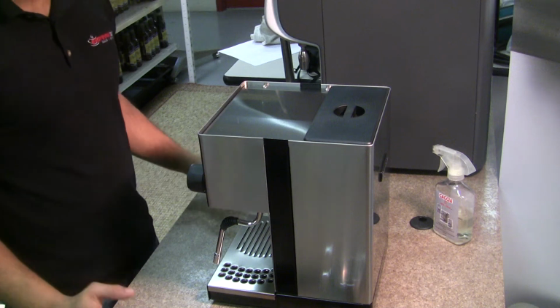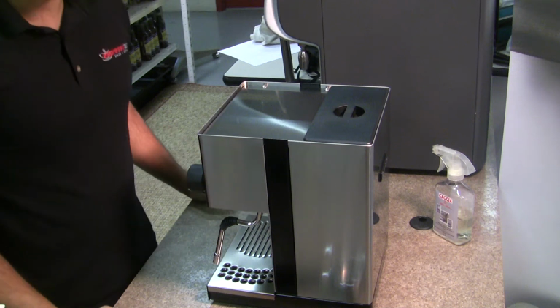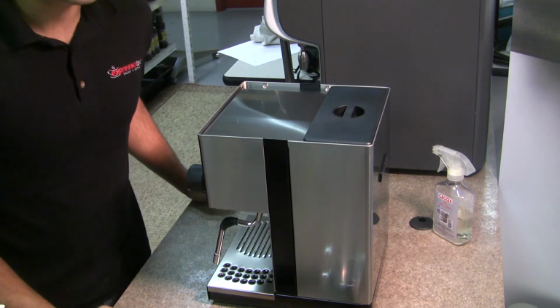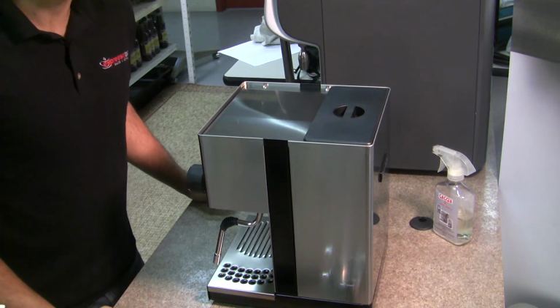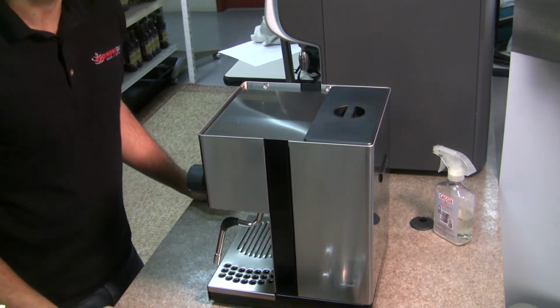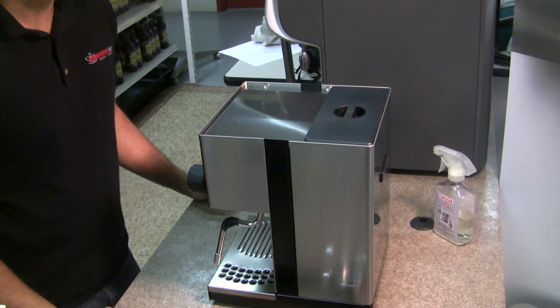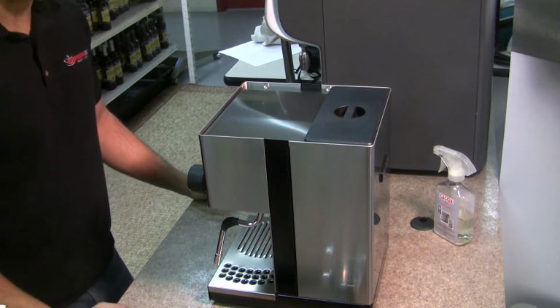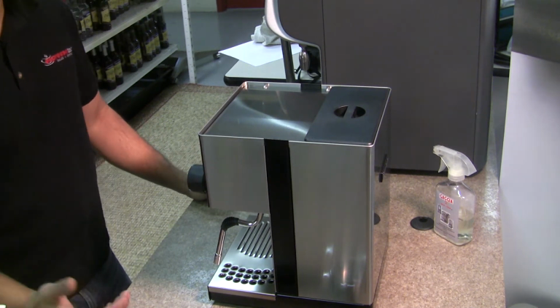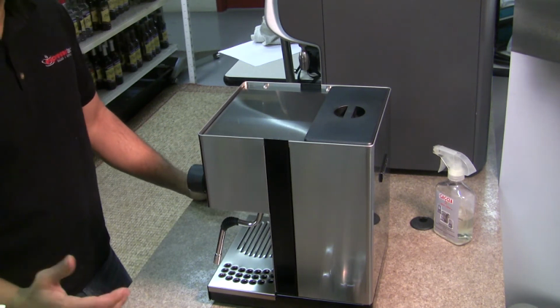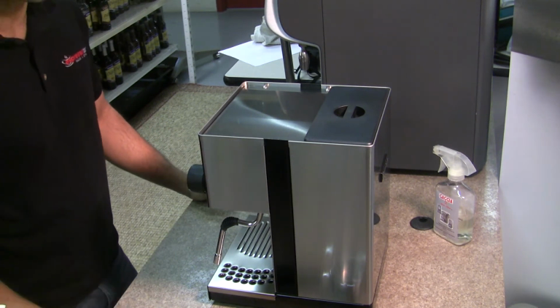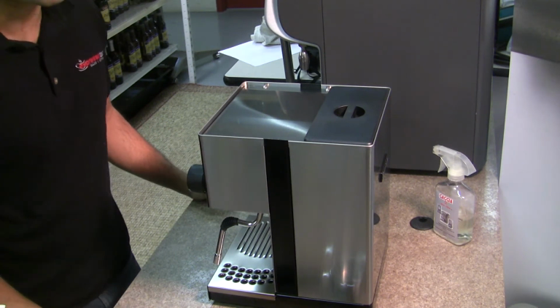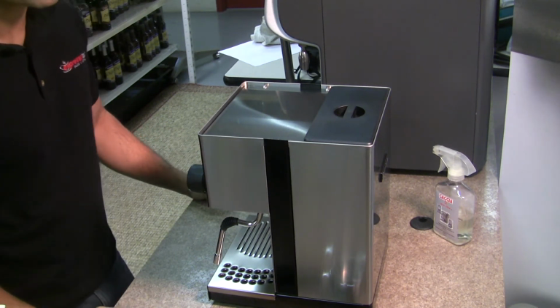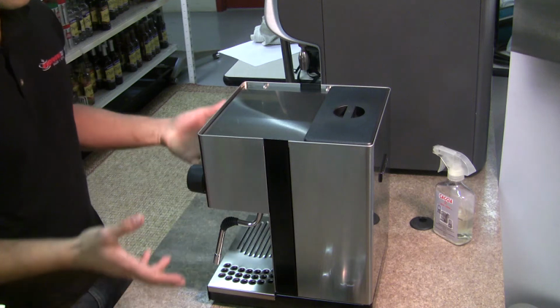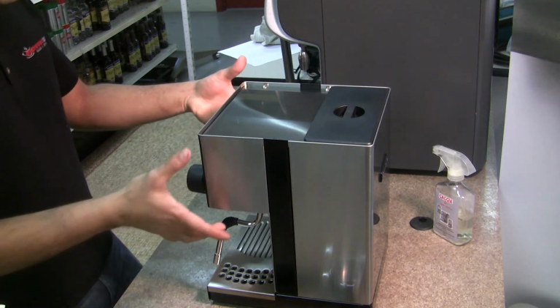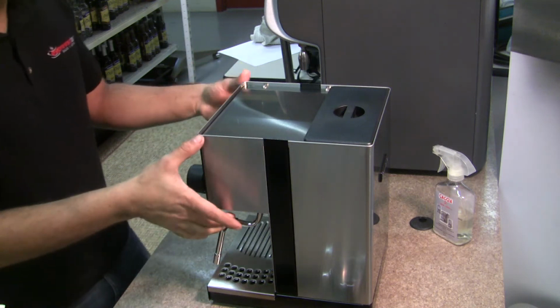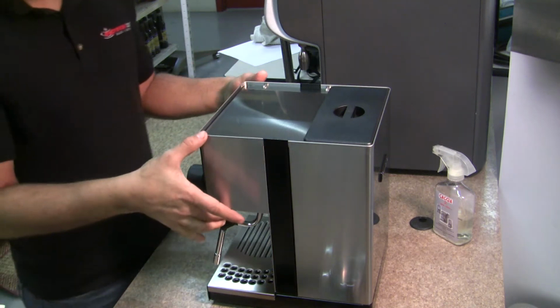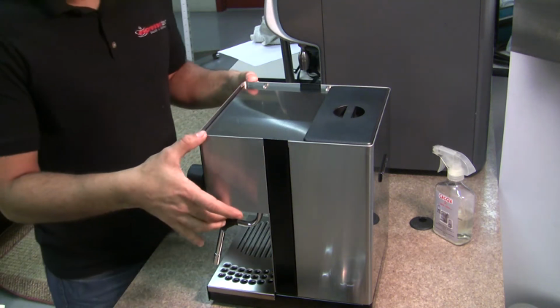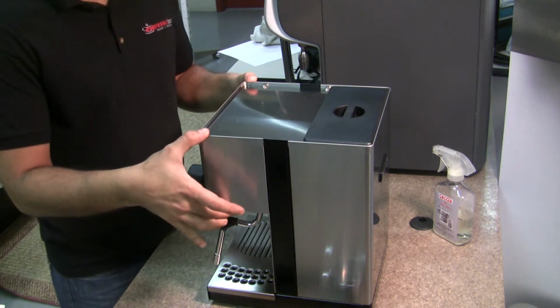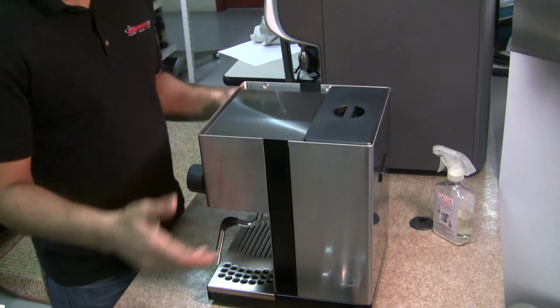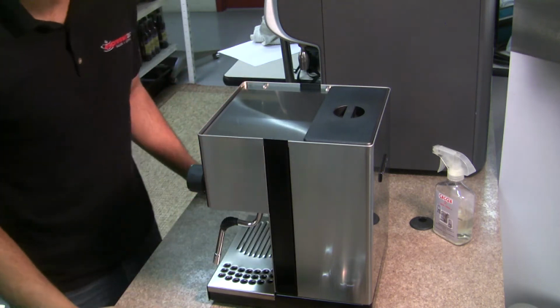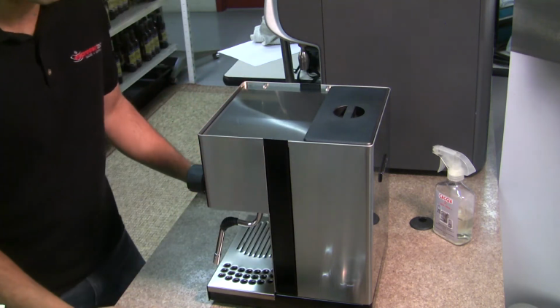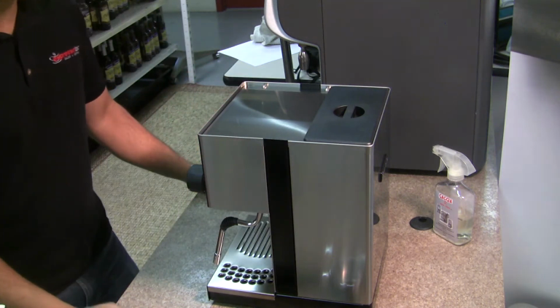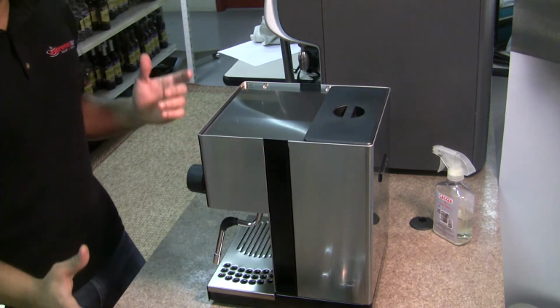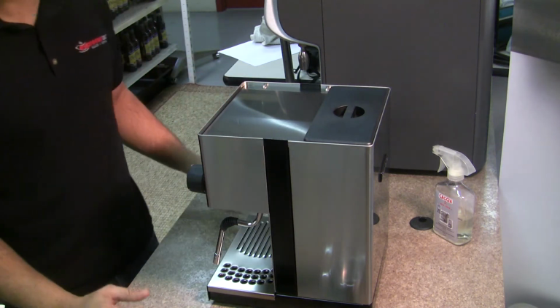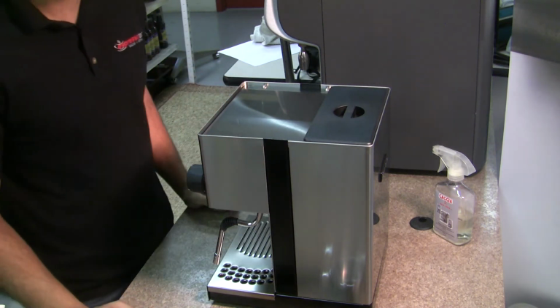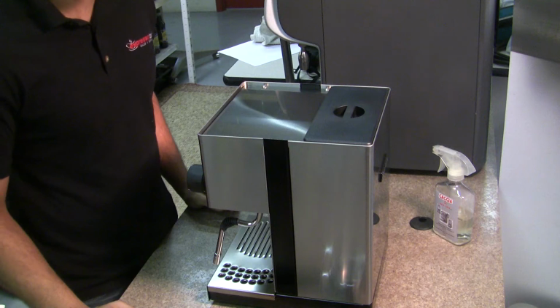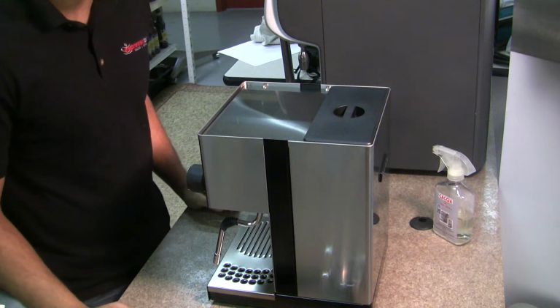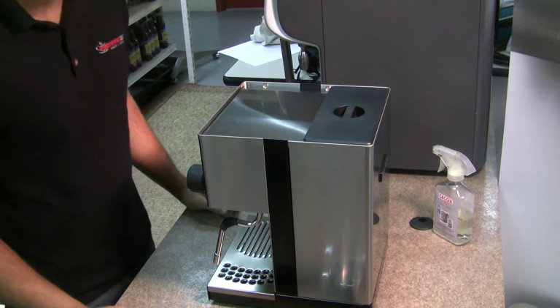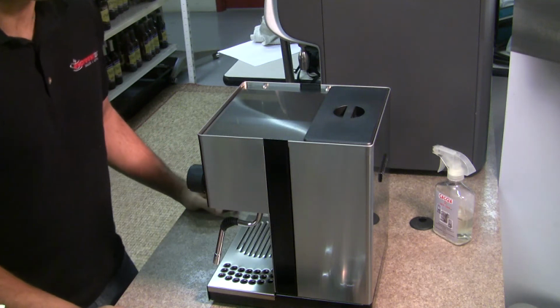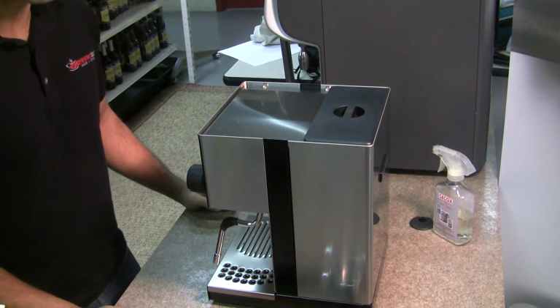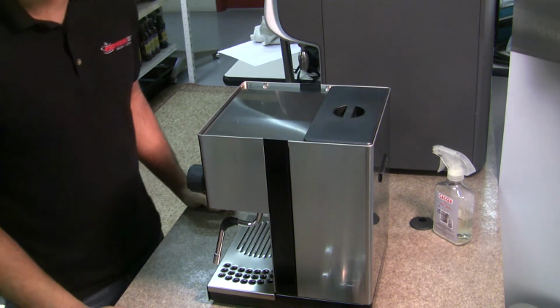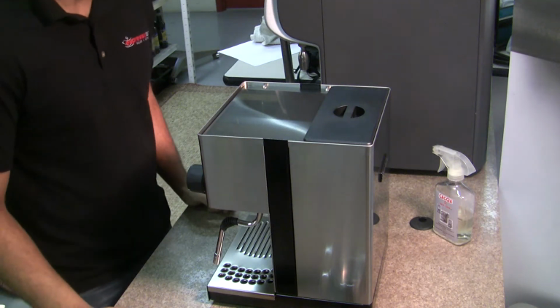Hi, I'm Jeet from Espresso Tech Sales and Service. This video is going to be featuring the 2011 Rancilio Miss Sylvia, and it's going to be a quick video on how to reset your safety thermostat.